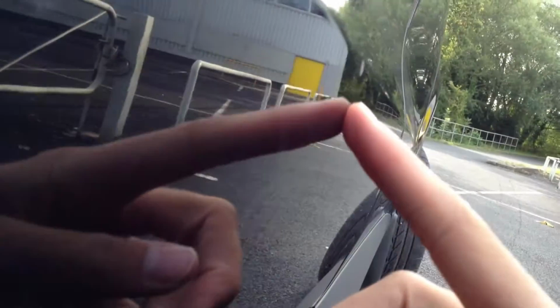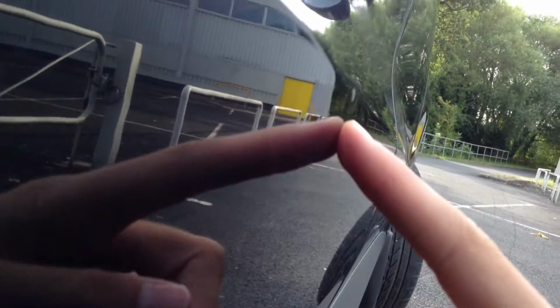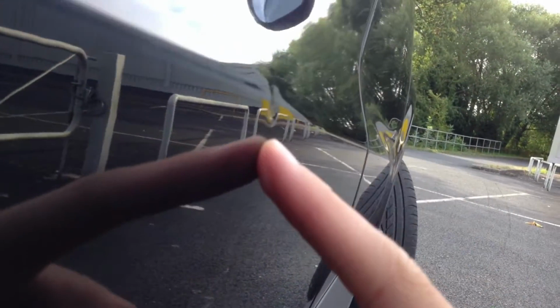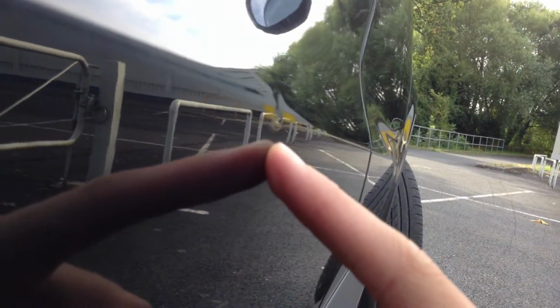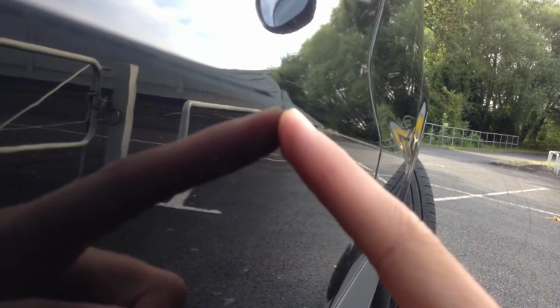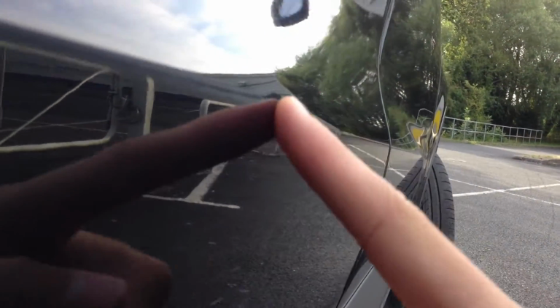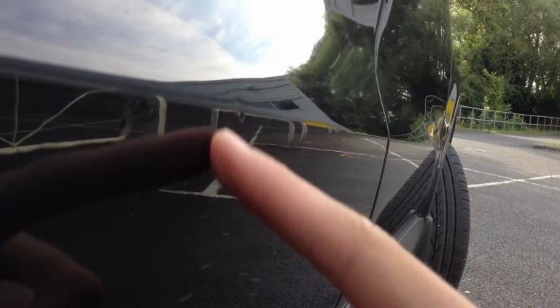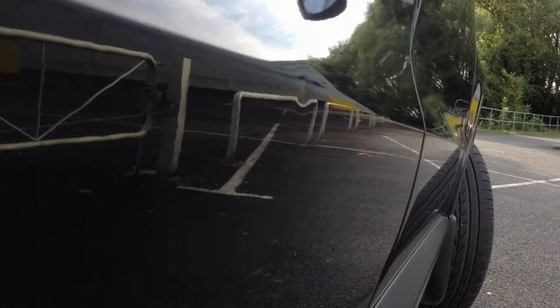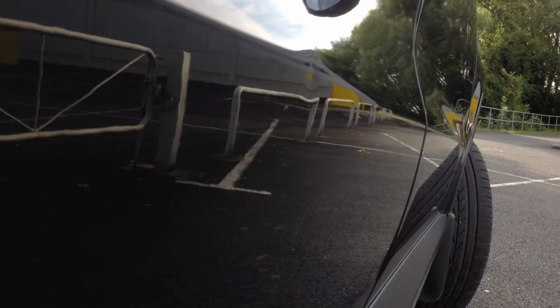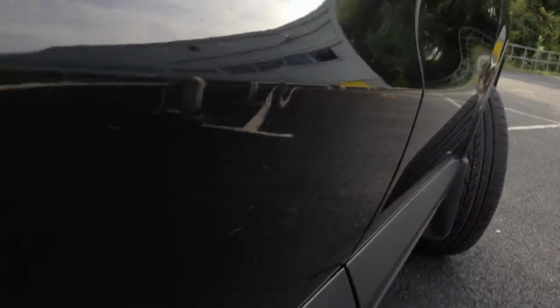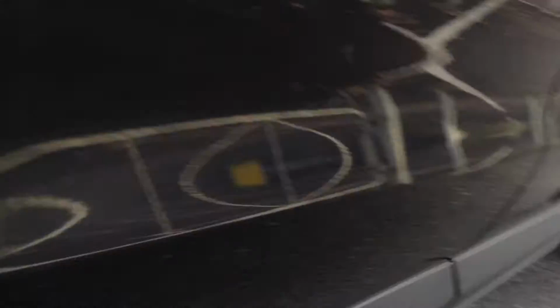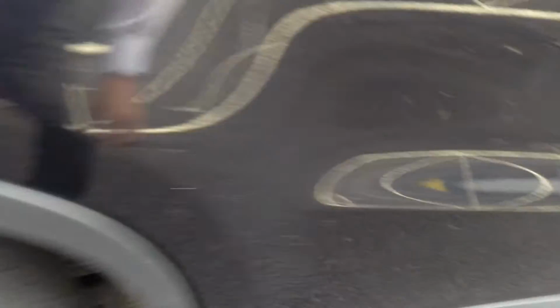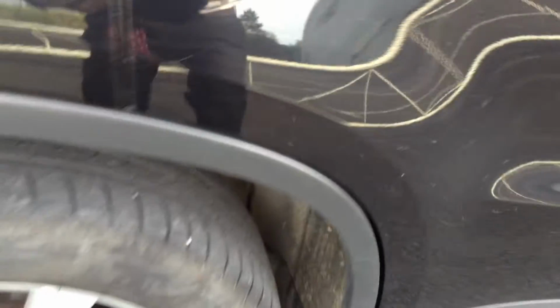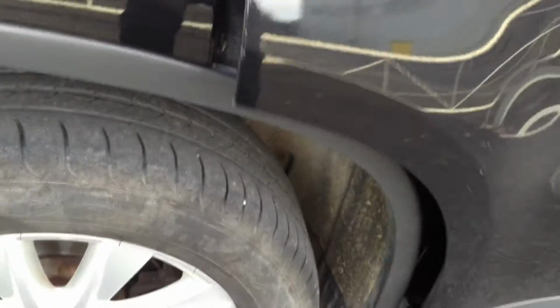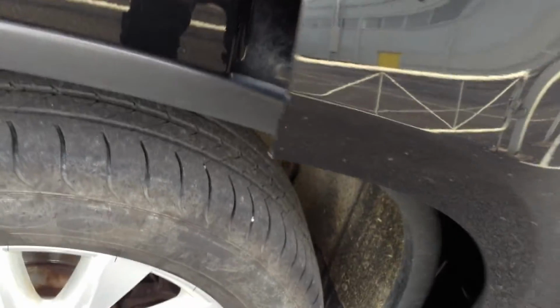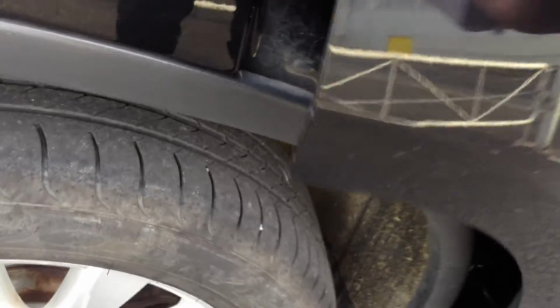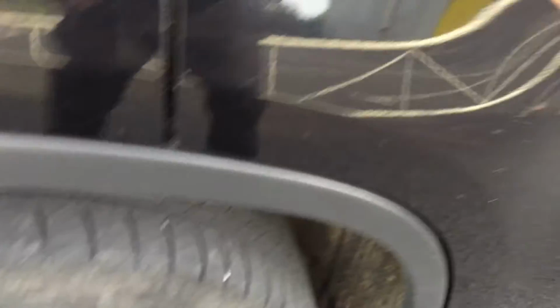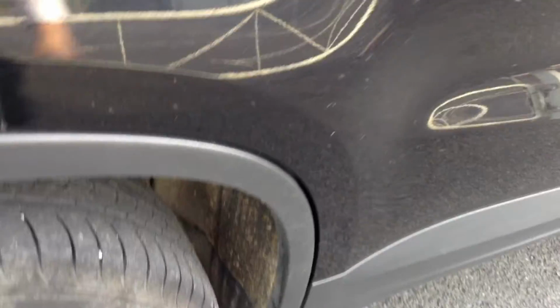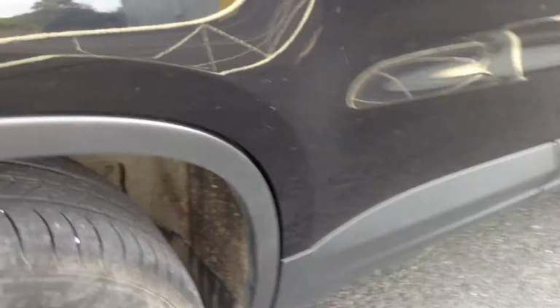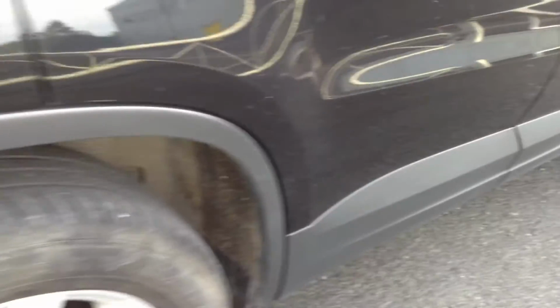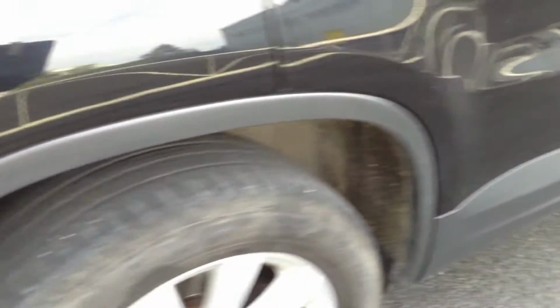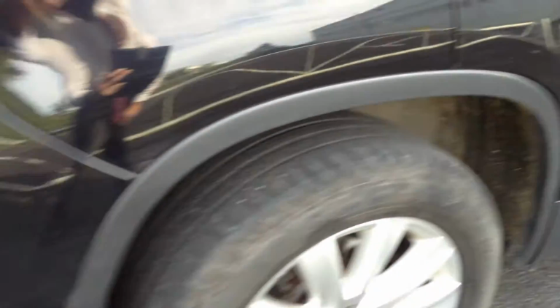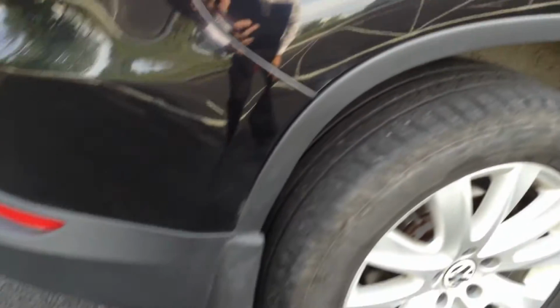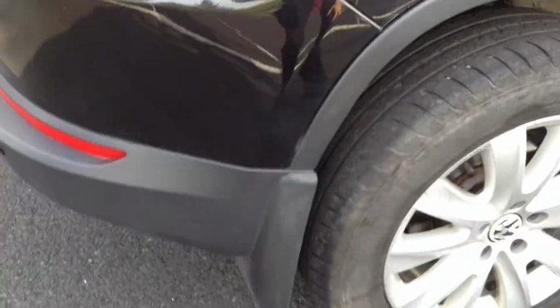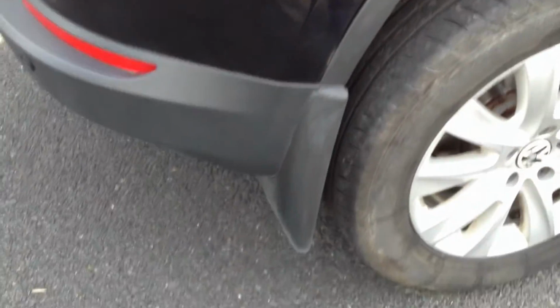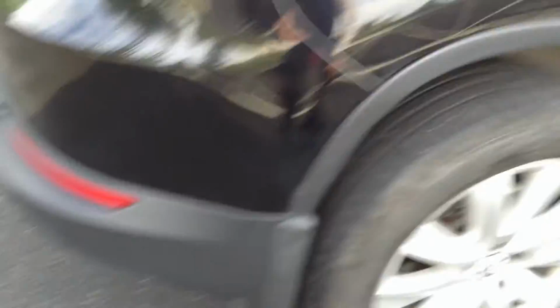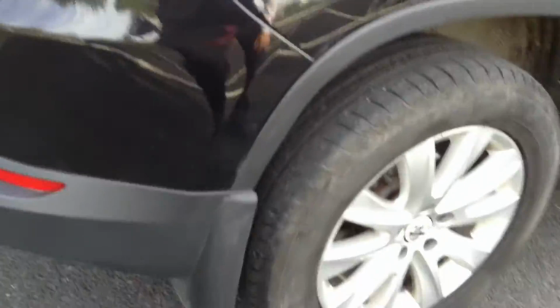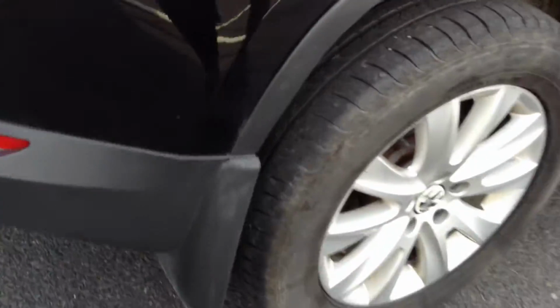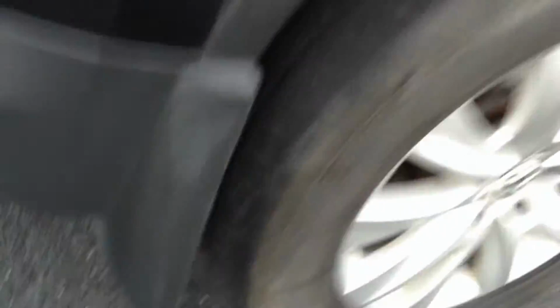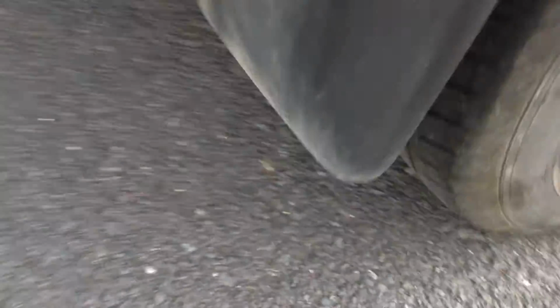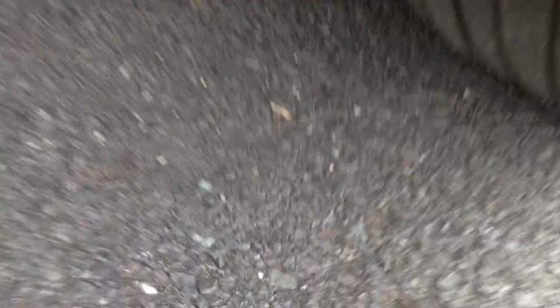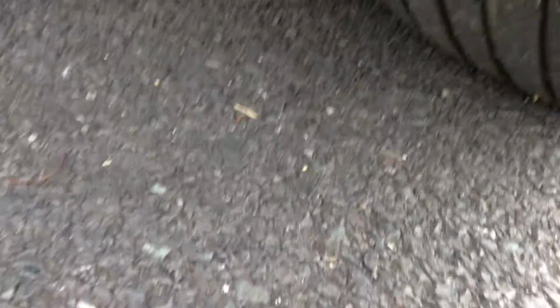The small dent in the door edge isn't very heavy, so it shouldn't really be an issue. Door edge again just one or two minor little nicks in there. Rear quarter and rear arch all in nice condition, nothing to report there. And looking at the rear tyre...